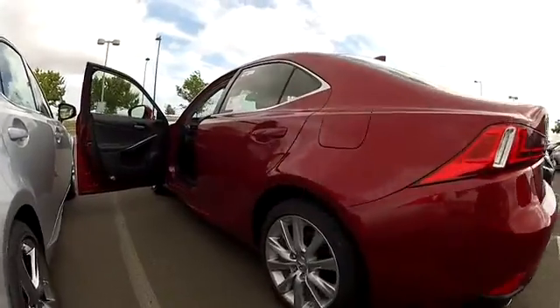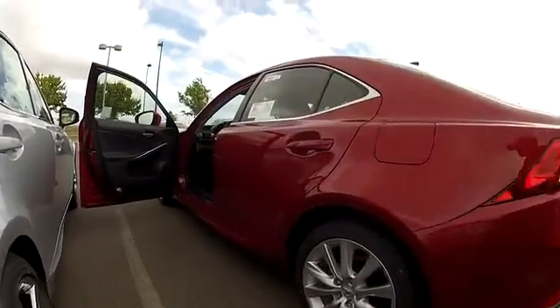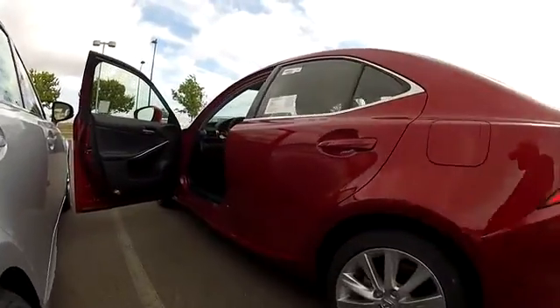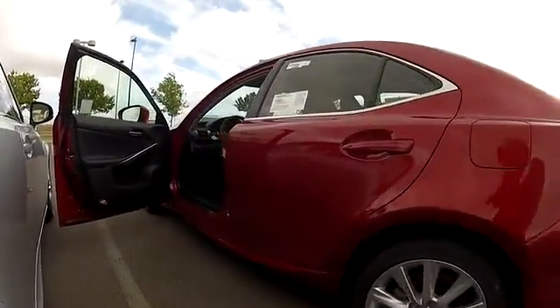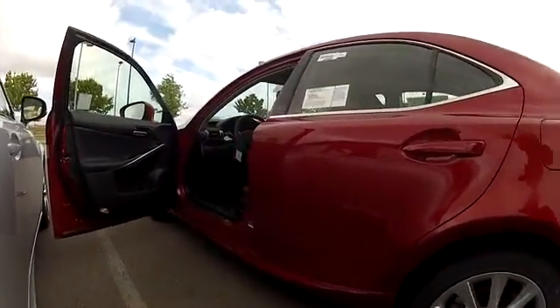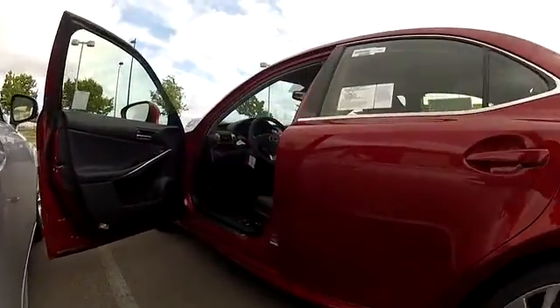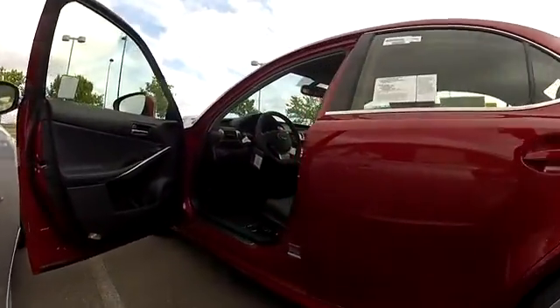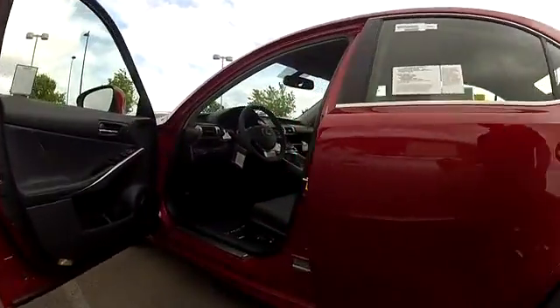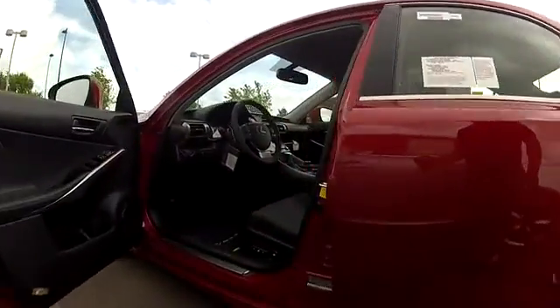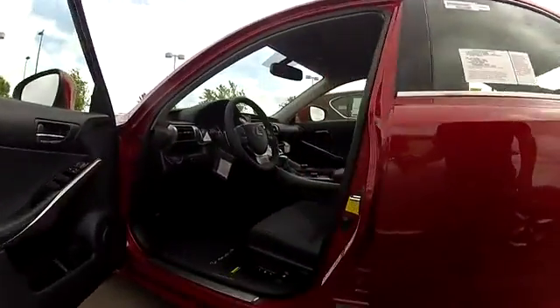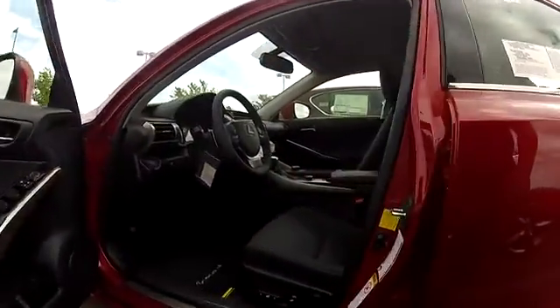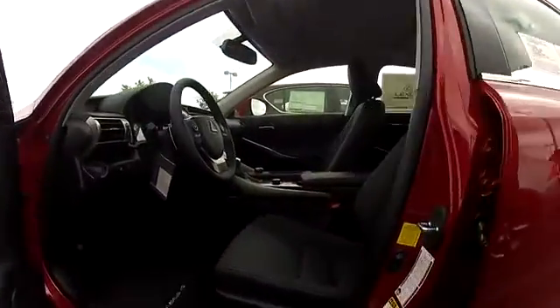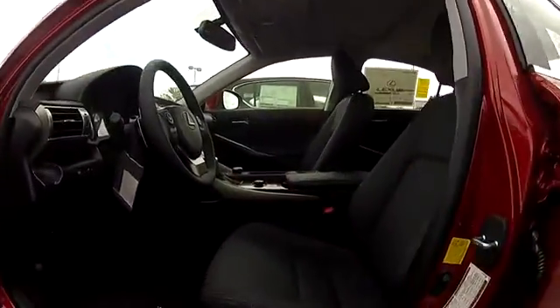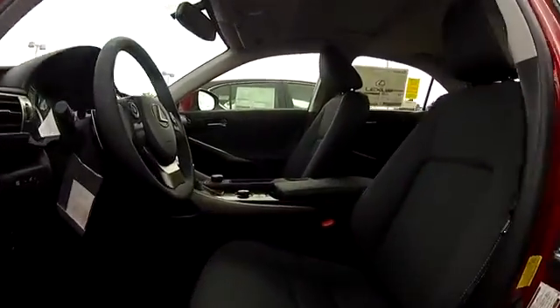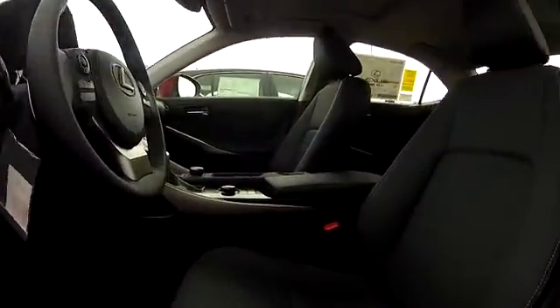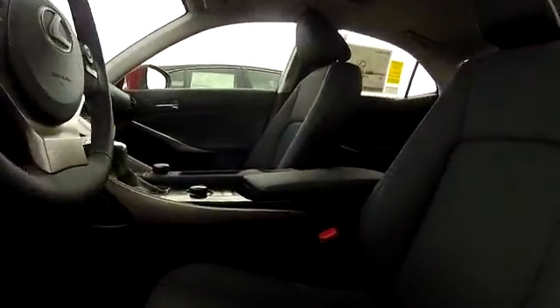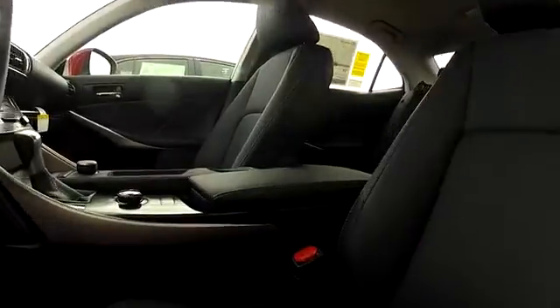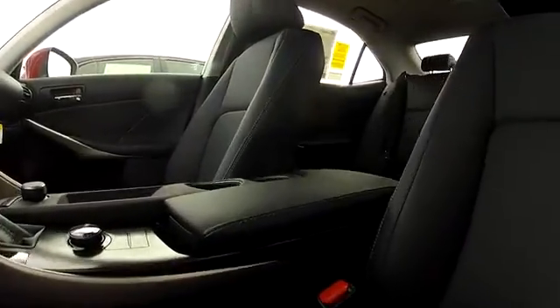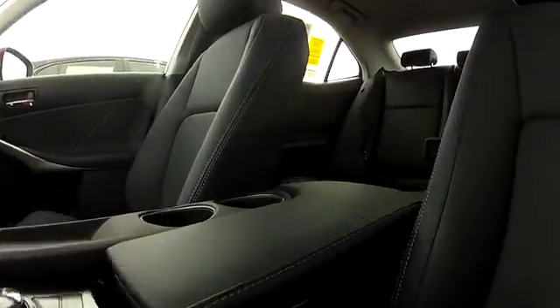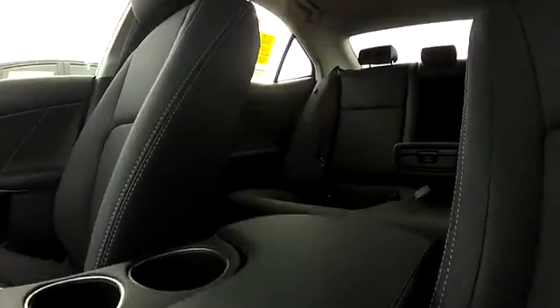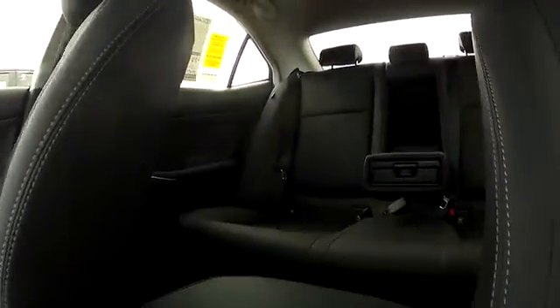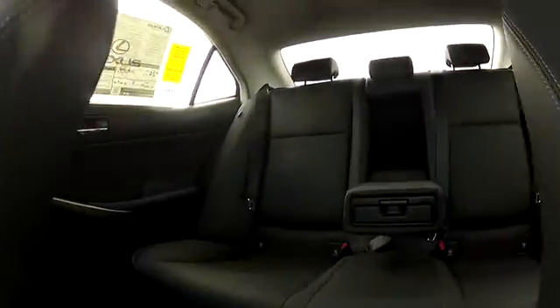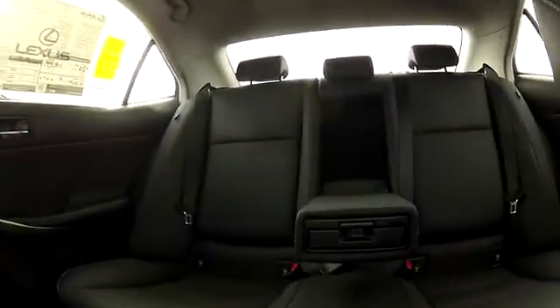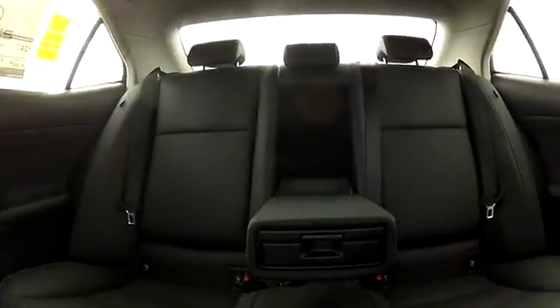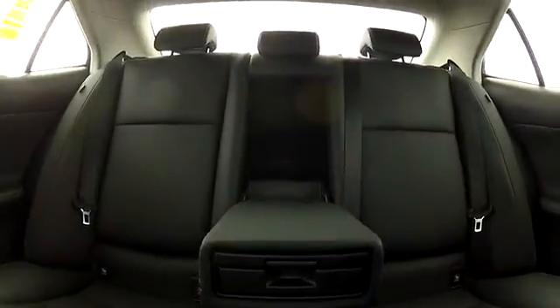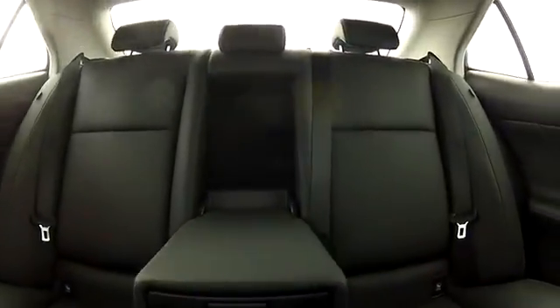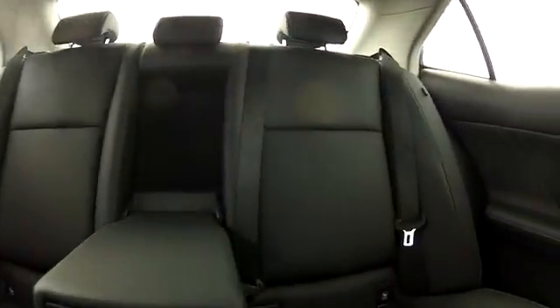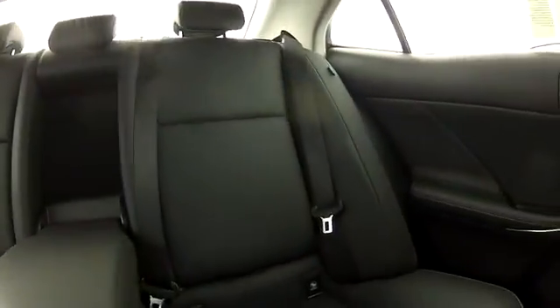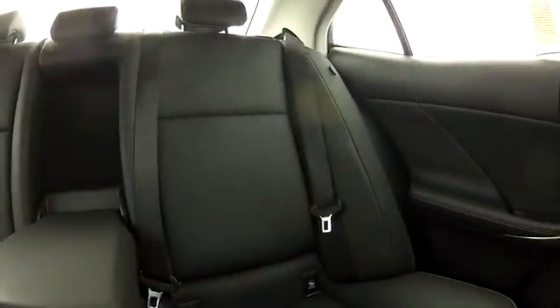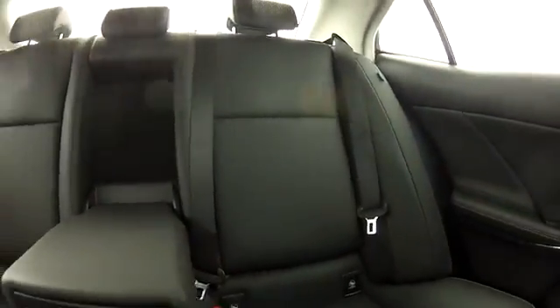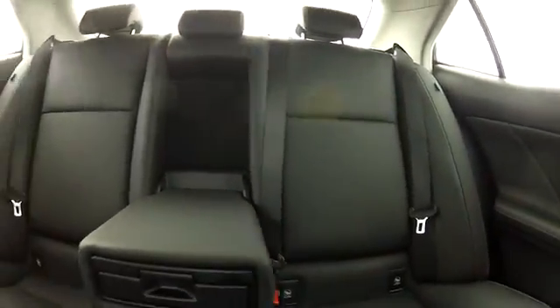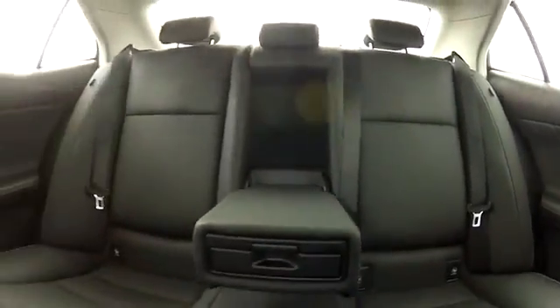Power passenger seat, traction control, dual airbags, alloy wheels, power steering, air conditioning front, four-wheel disc brakes, eight speakers.